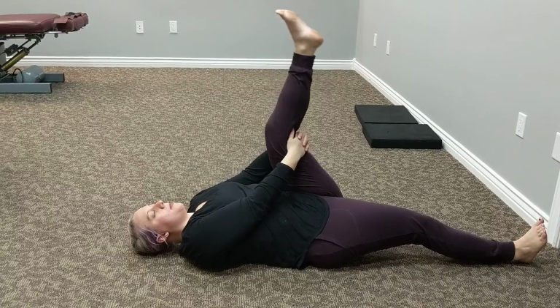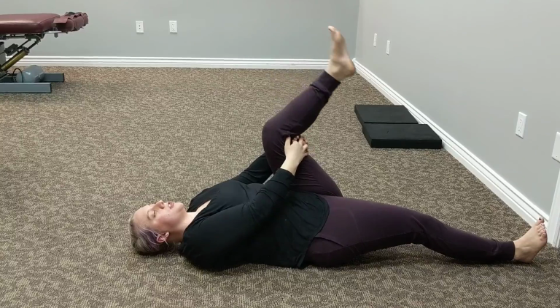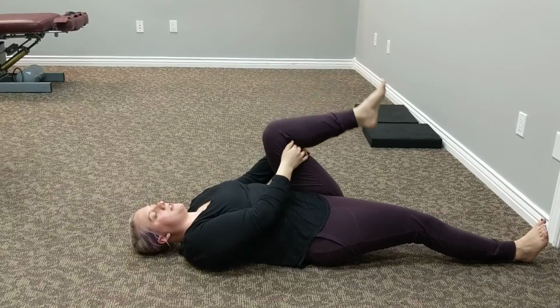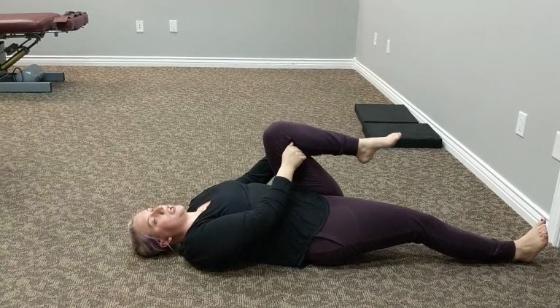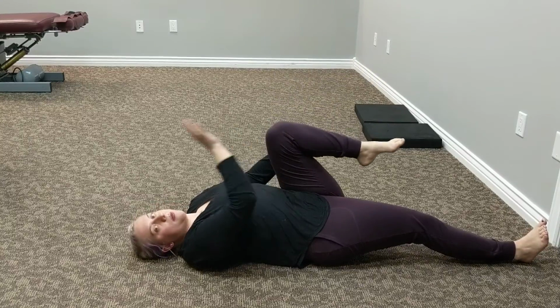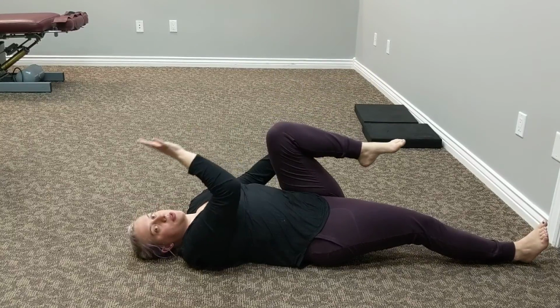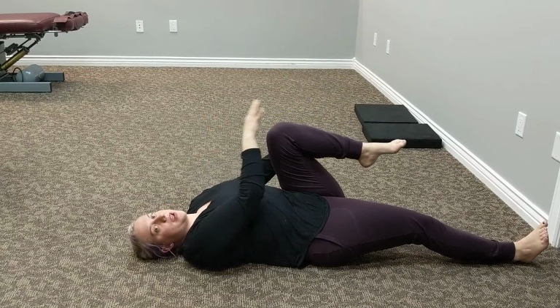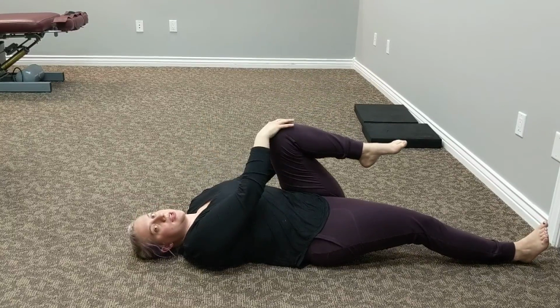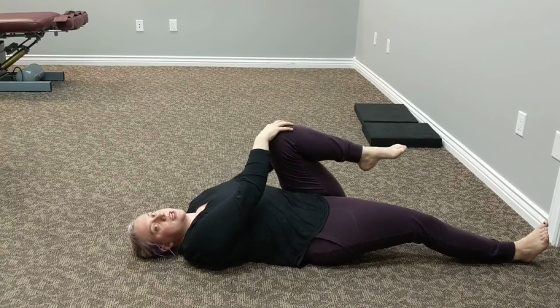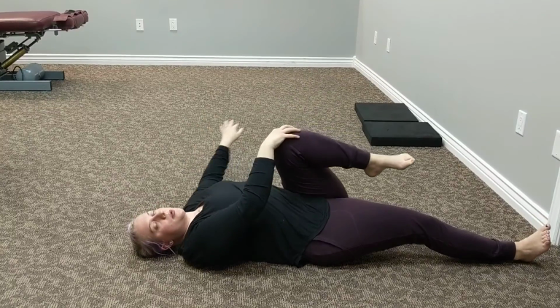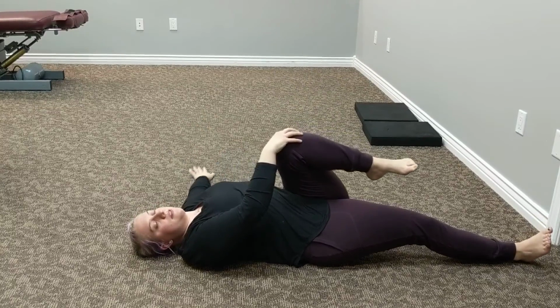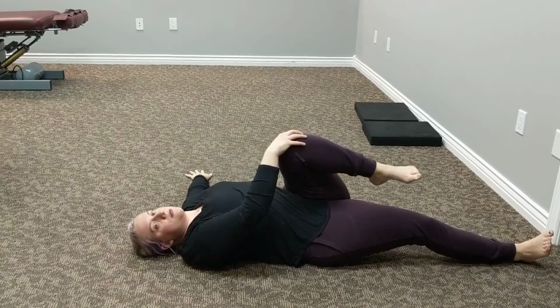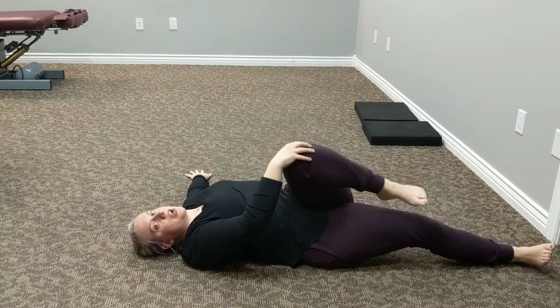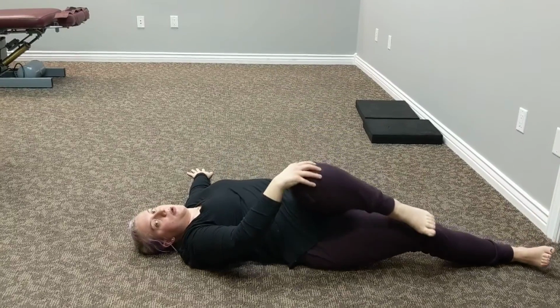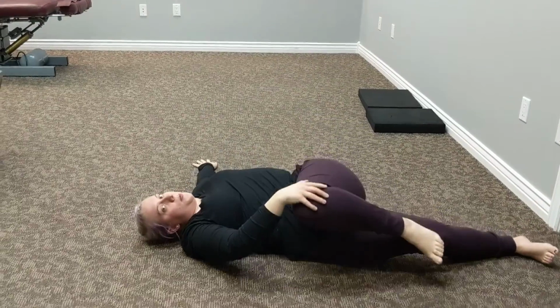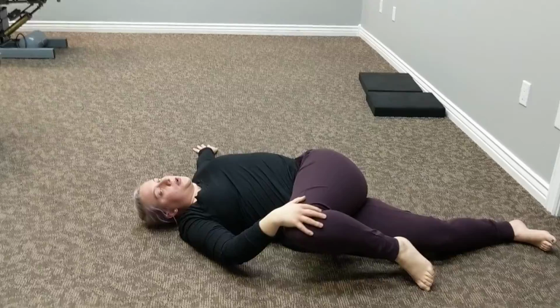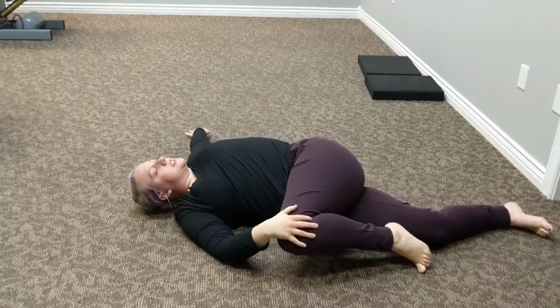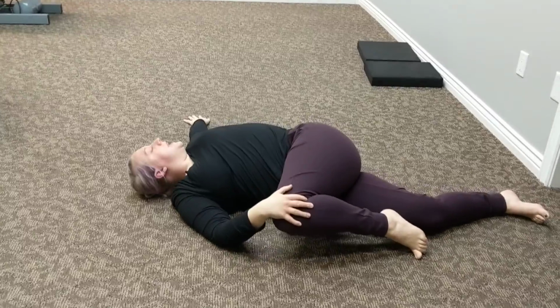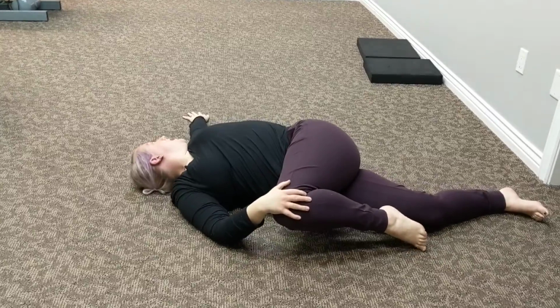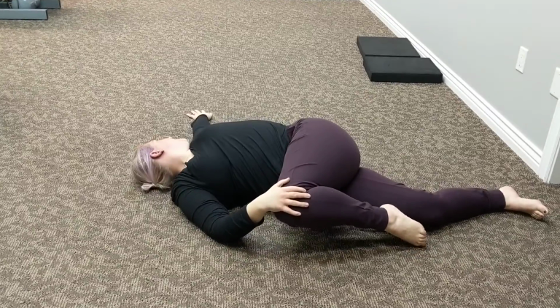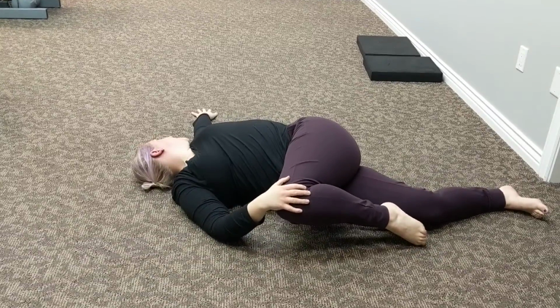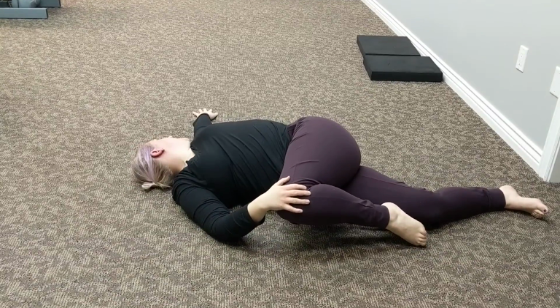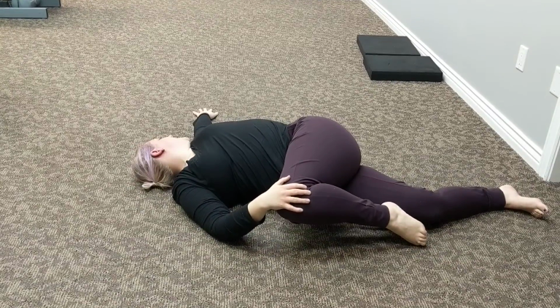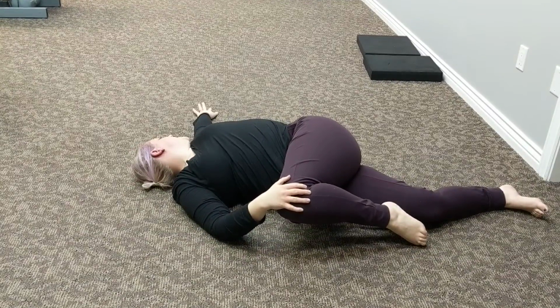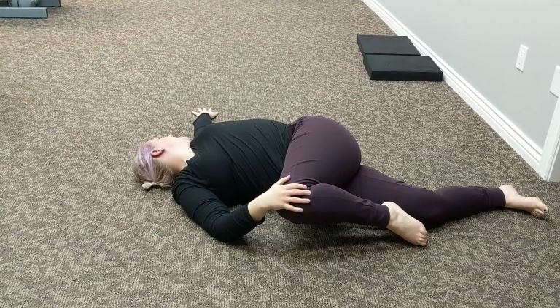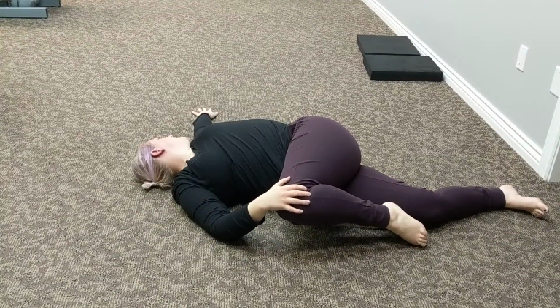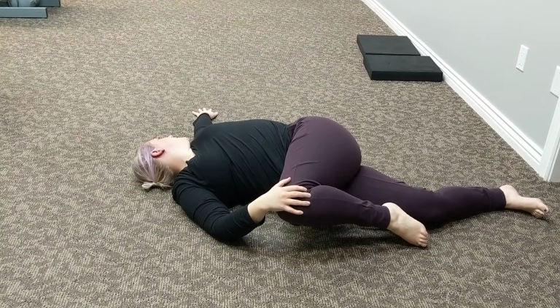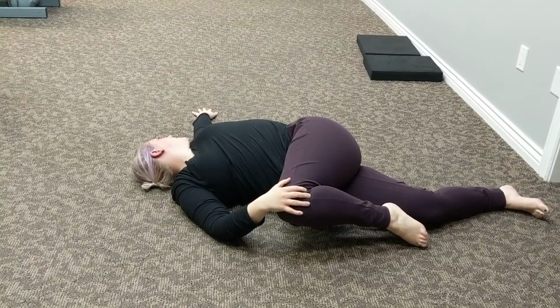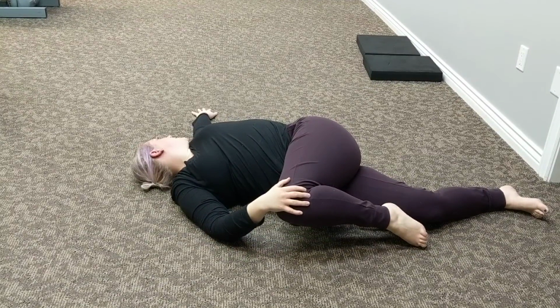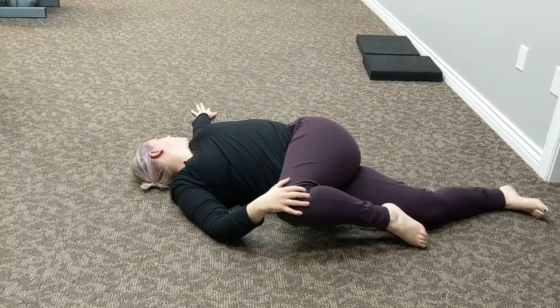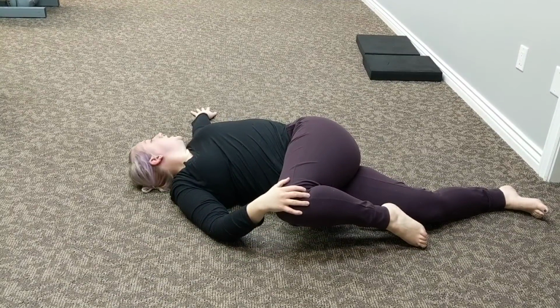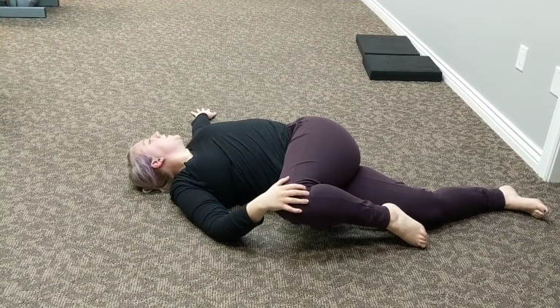Bend your left knee and grab it with your right hand. Bring your left arm straight out. Pull across the body again. Face your left hand this time and hold here.